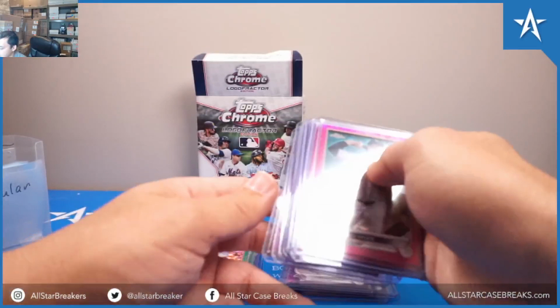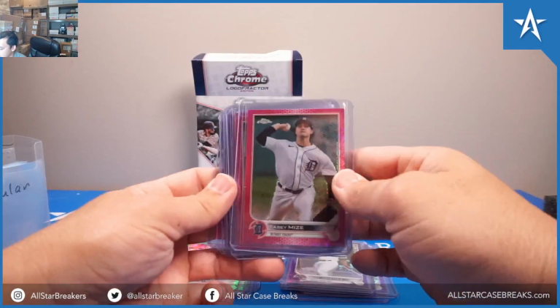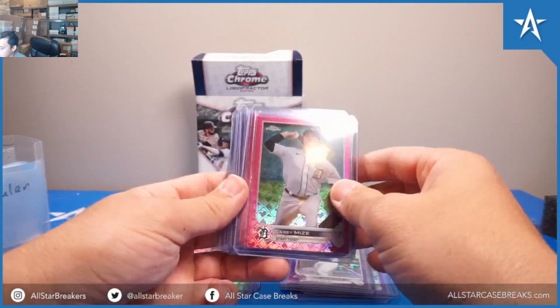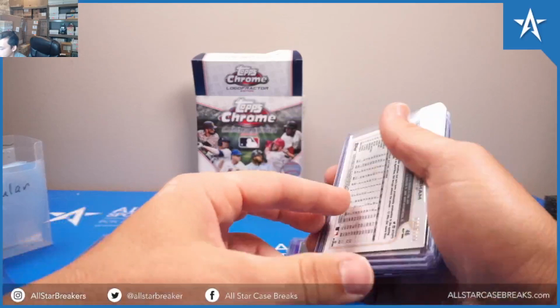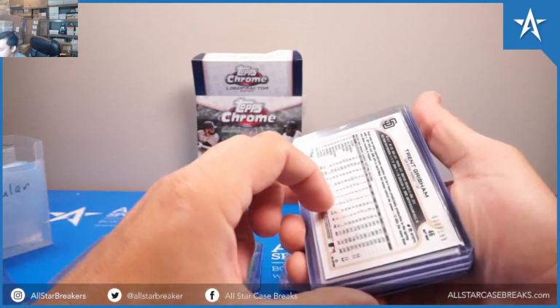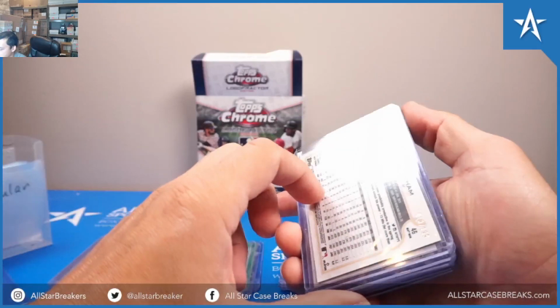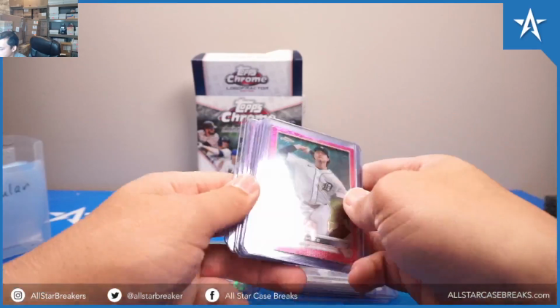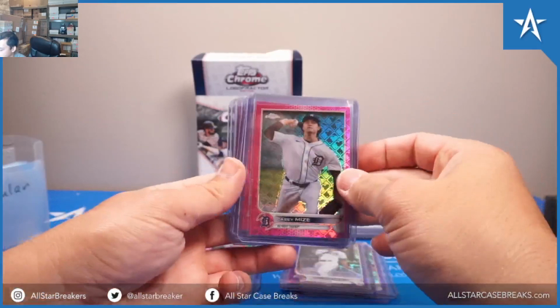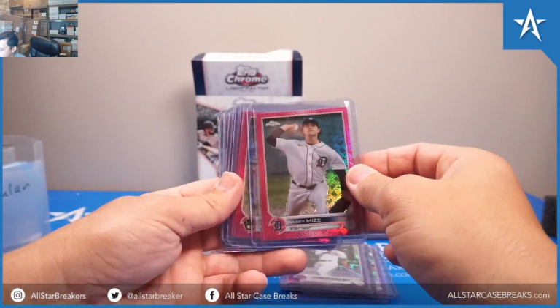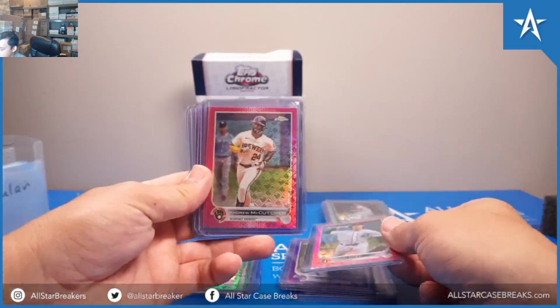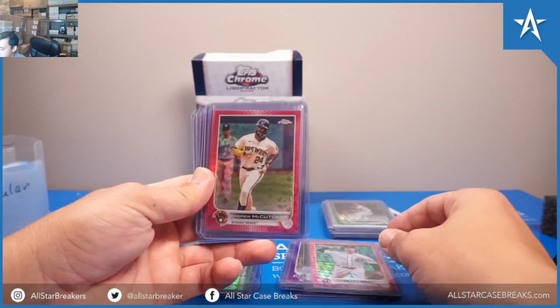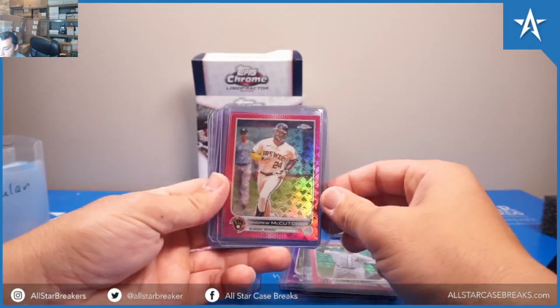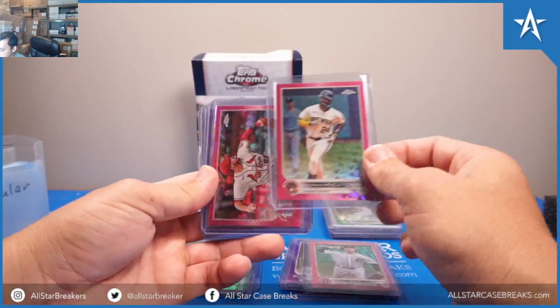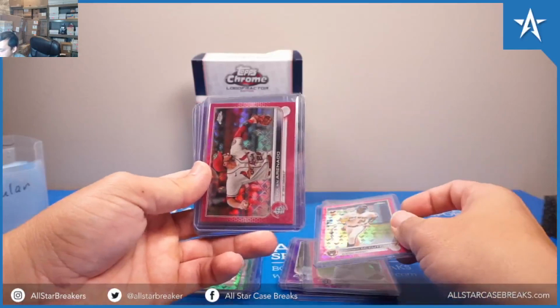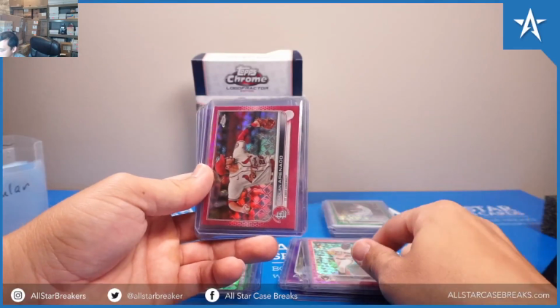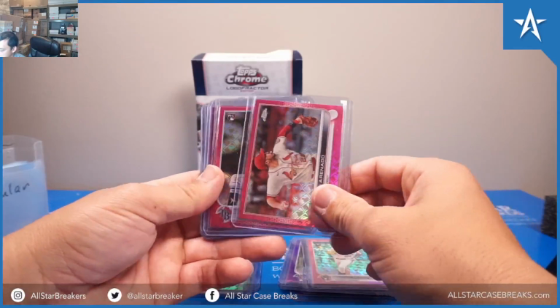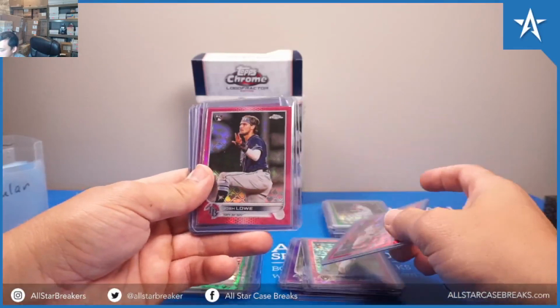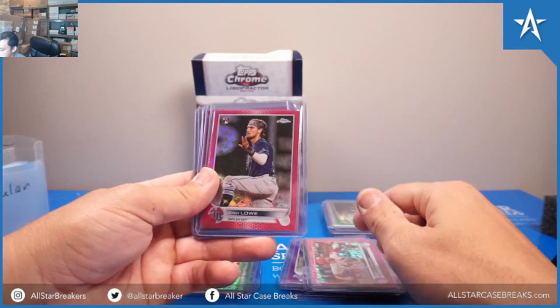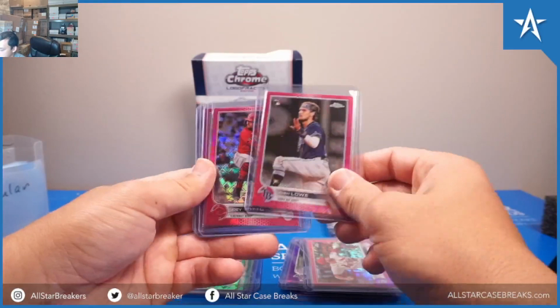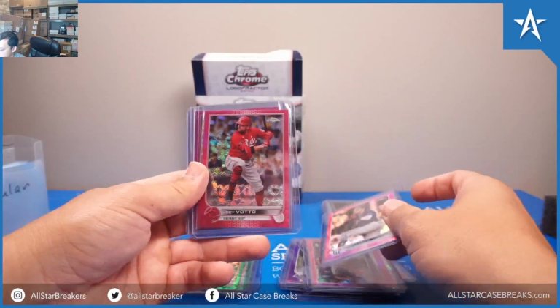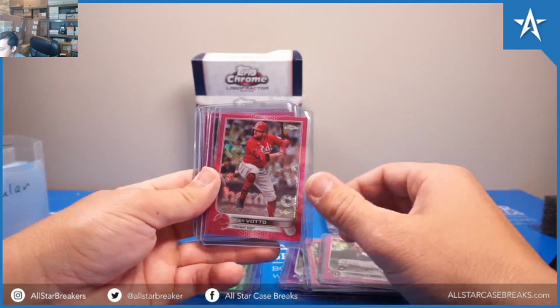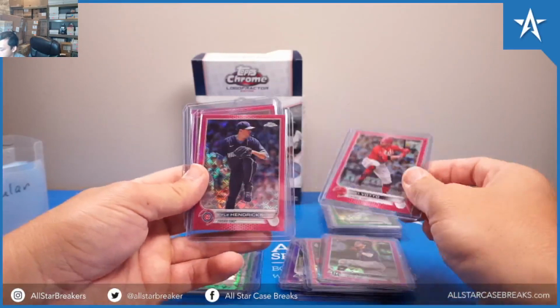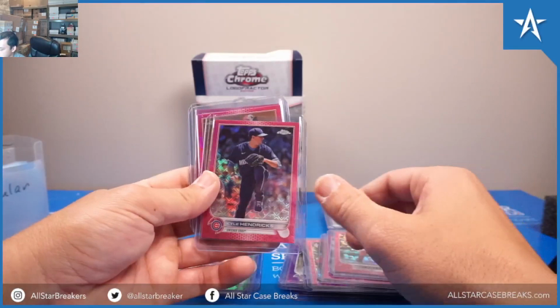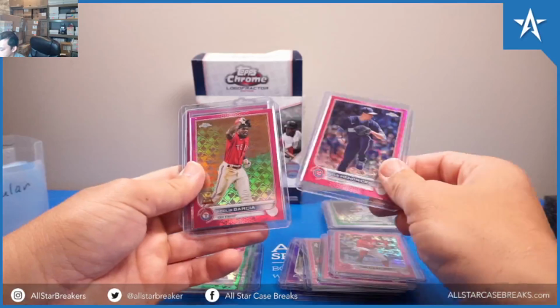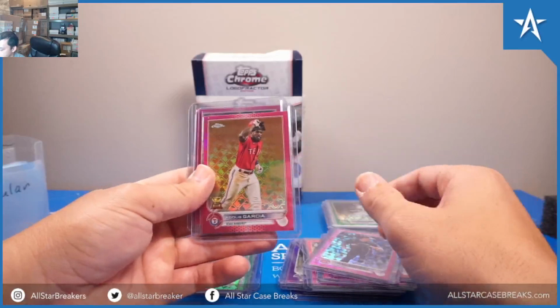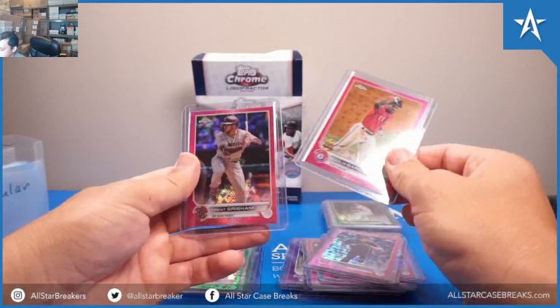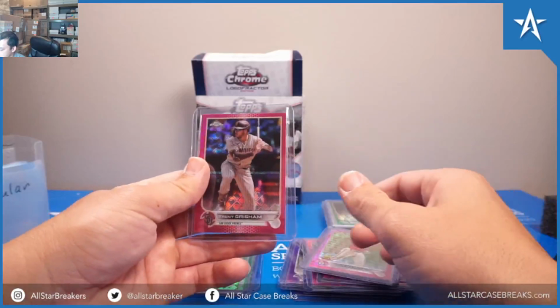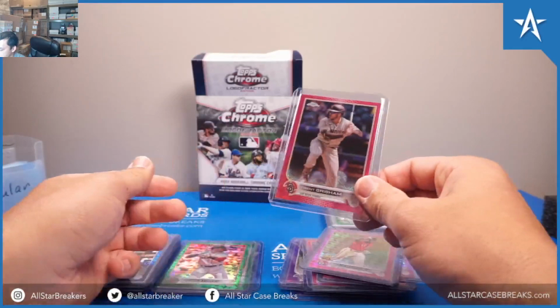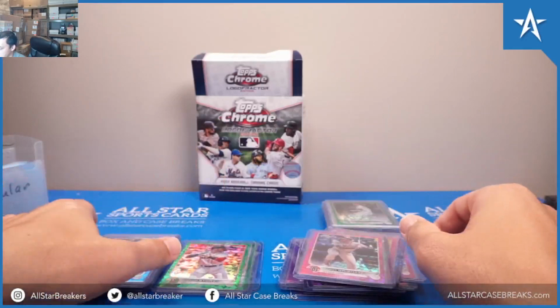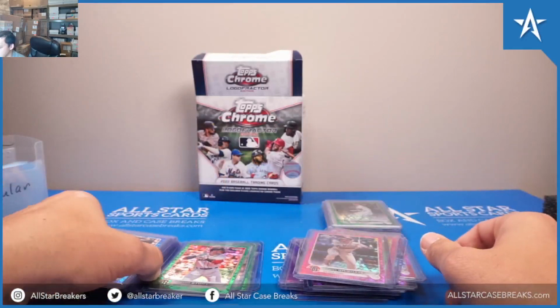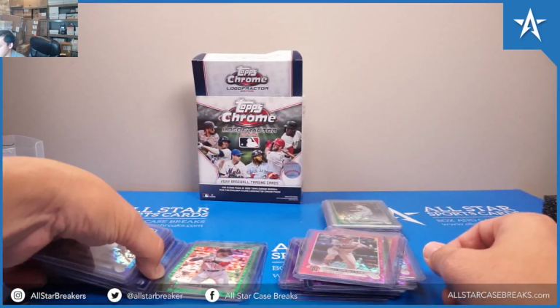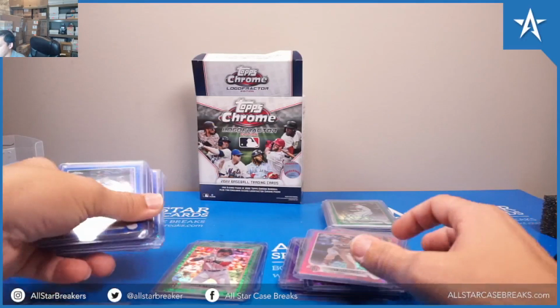Then Pink, which is out of 199: Casey Mize, McCutchen, Nolan Arenado, Joshua Lowe, Votto, Kendricks, Garcia, Trent Grisham.